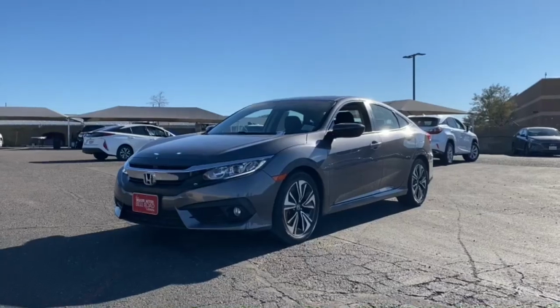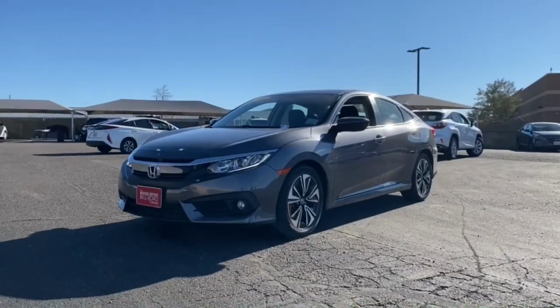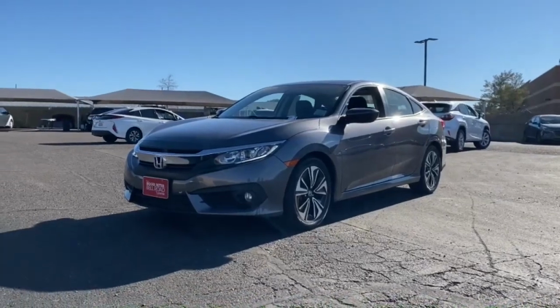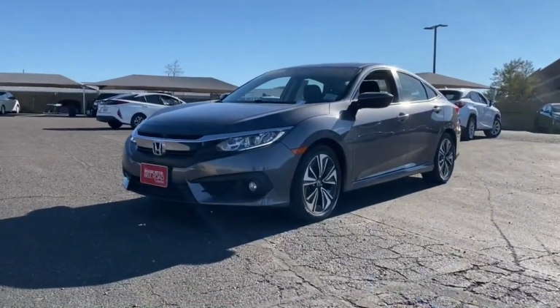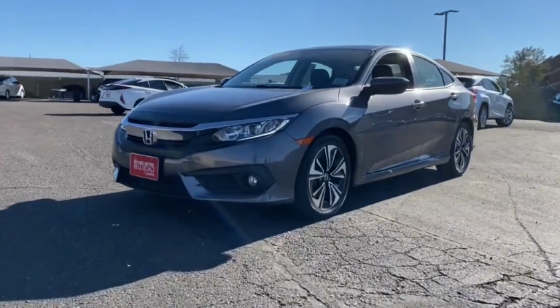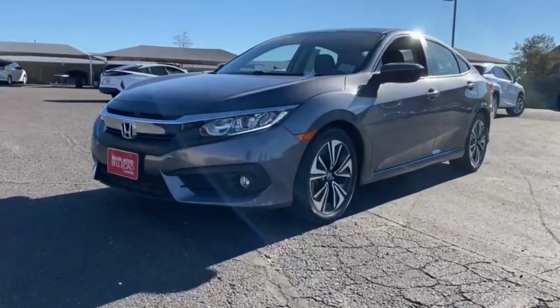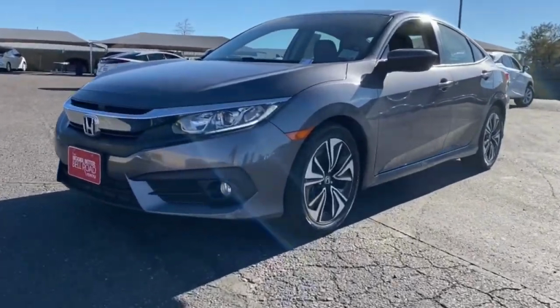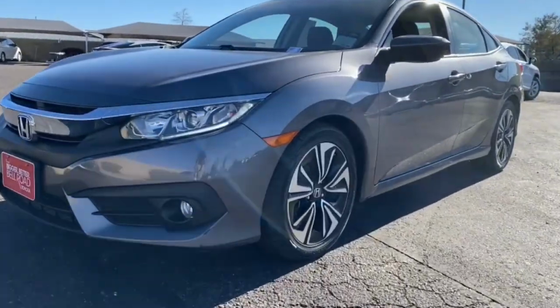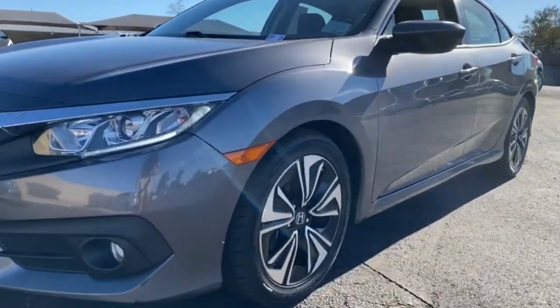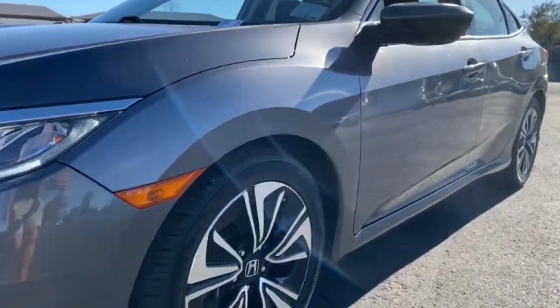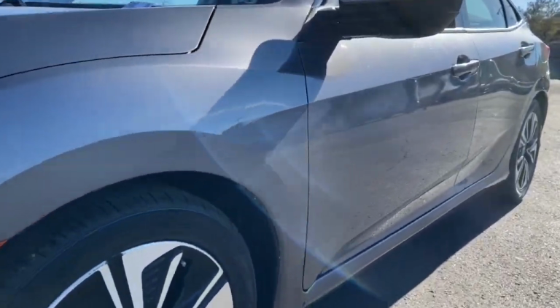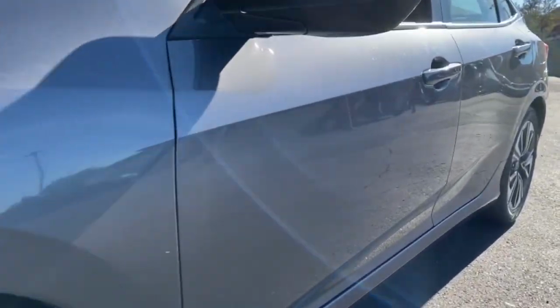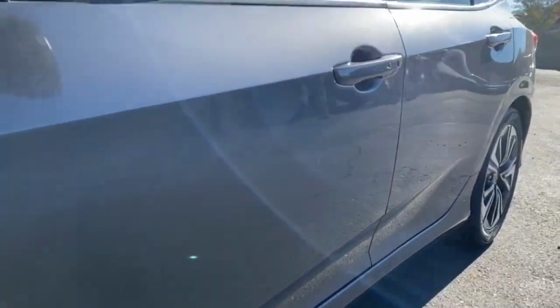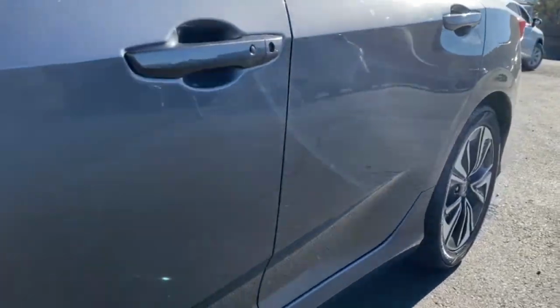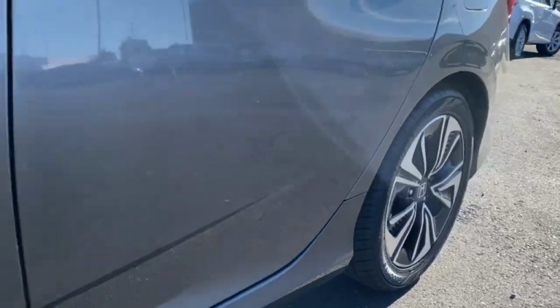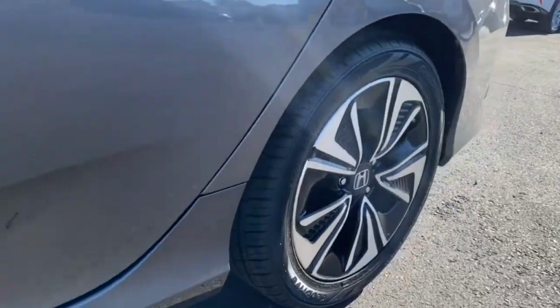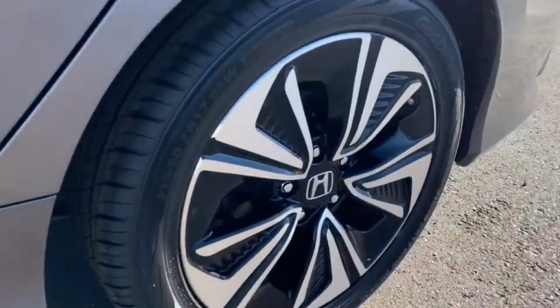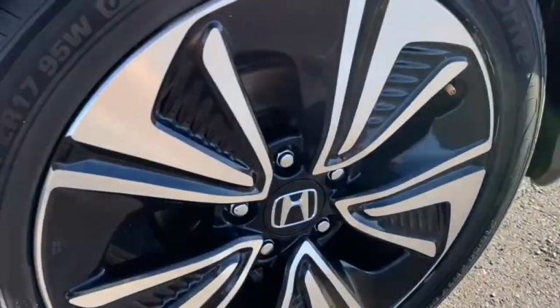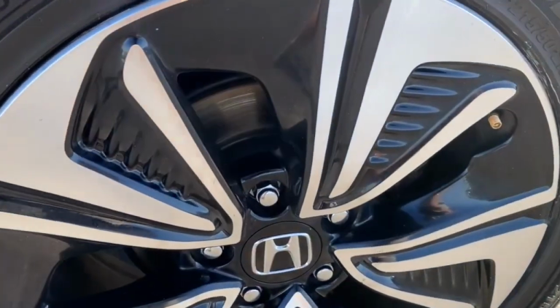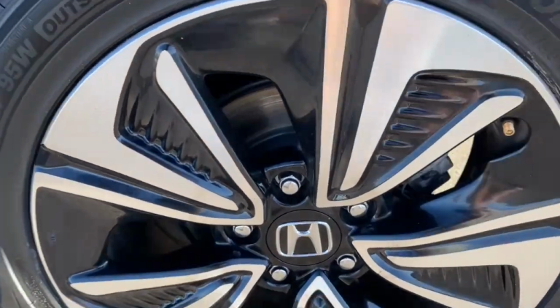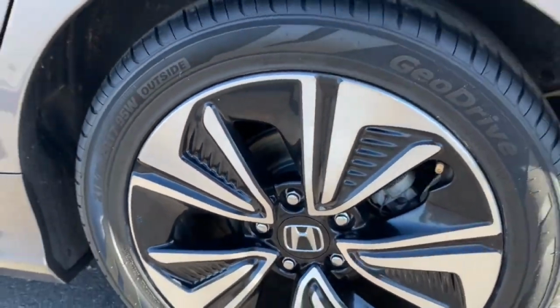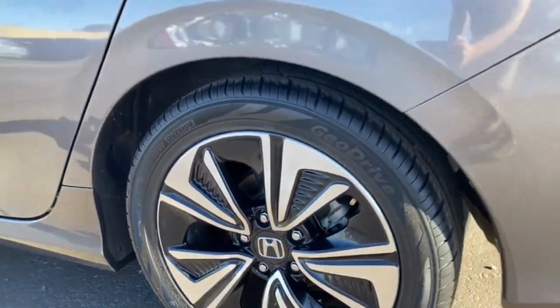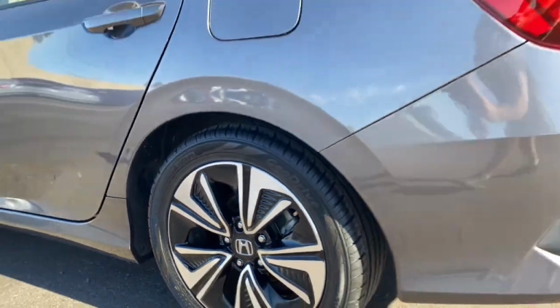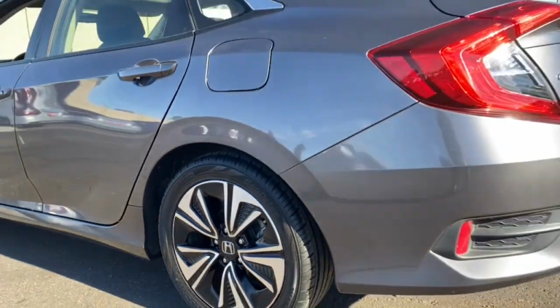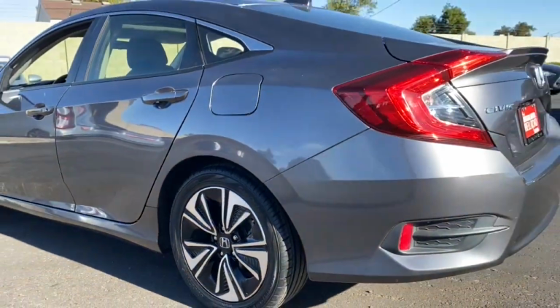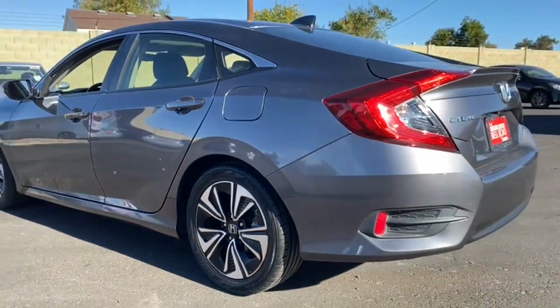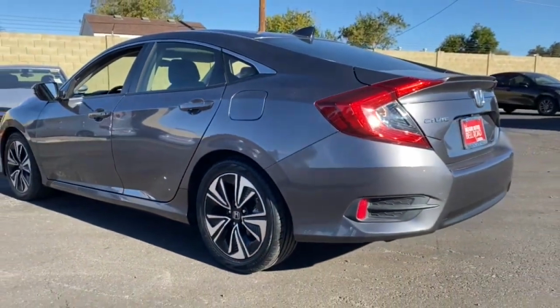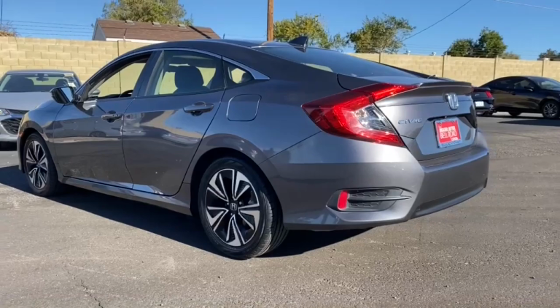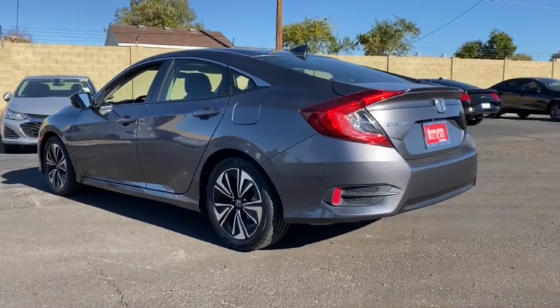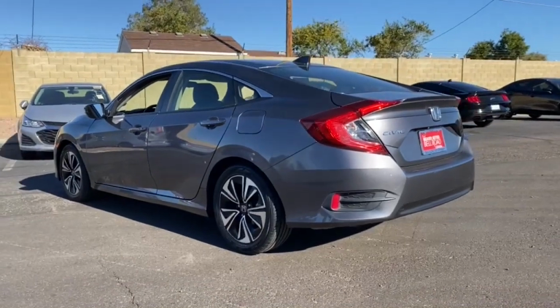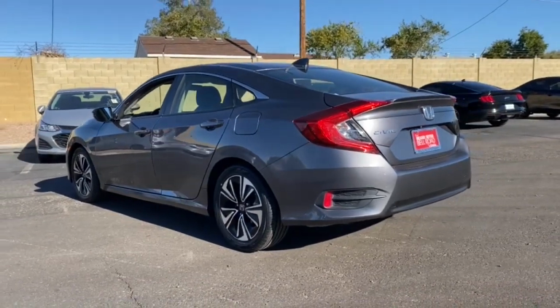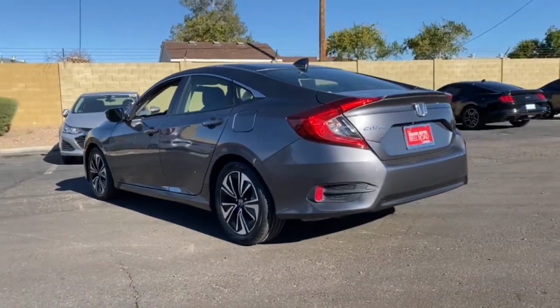You just found the 2018 Honda Civic. This vehicle still has fewer than 70,000 miles on the clock, so it won't last long. You'll look smart and sporty in the Civic sedan.